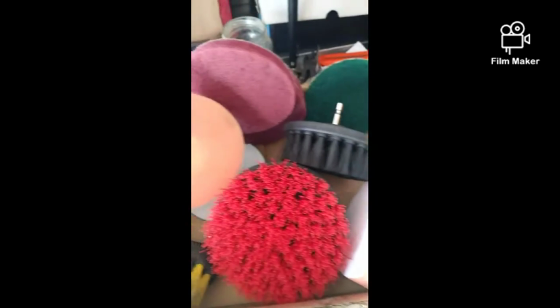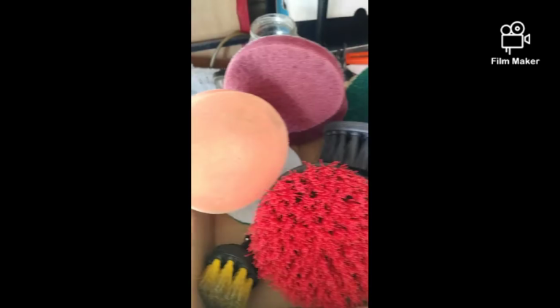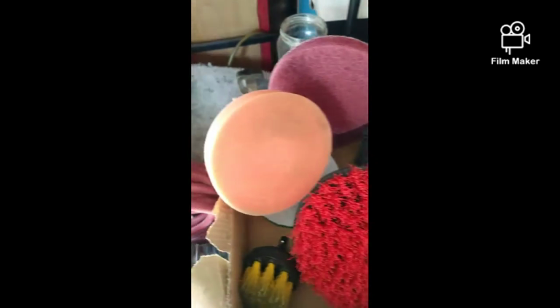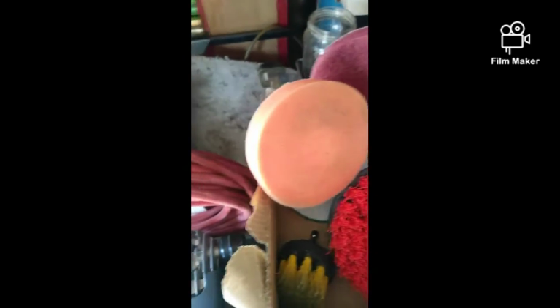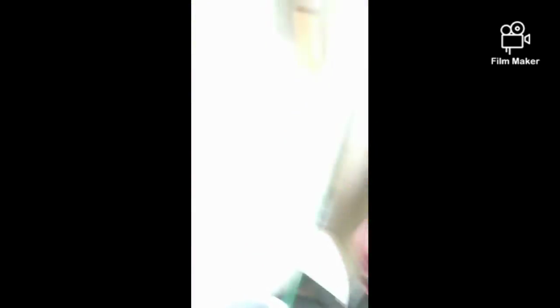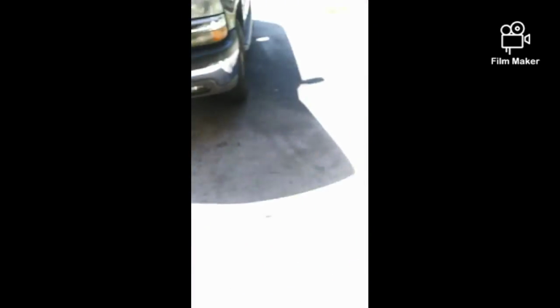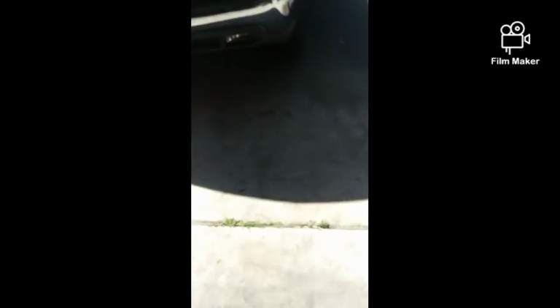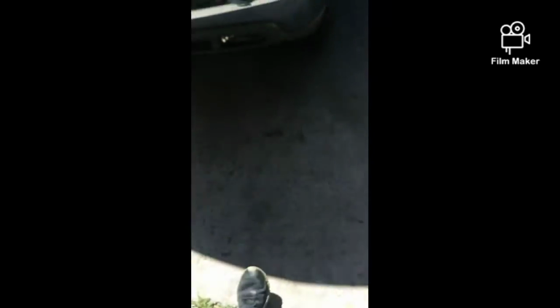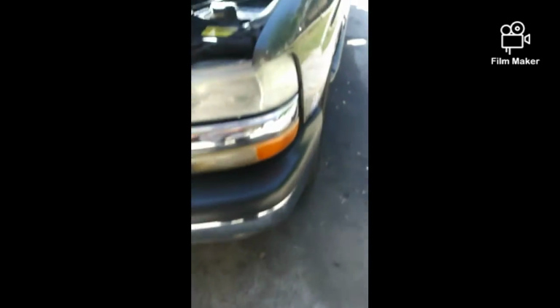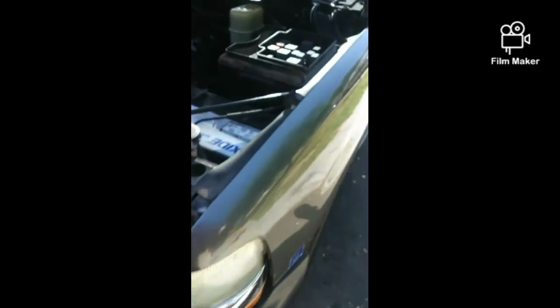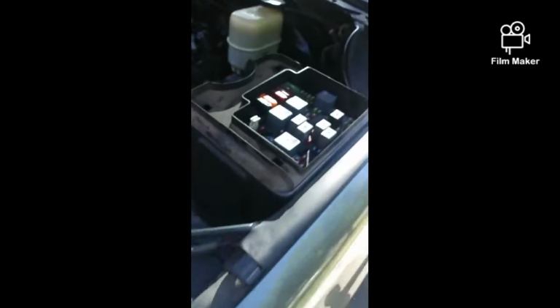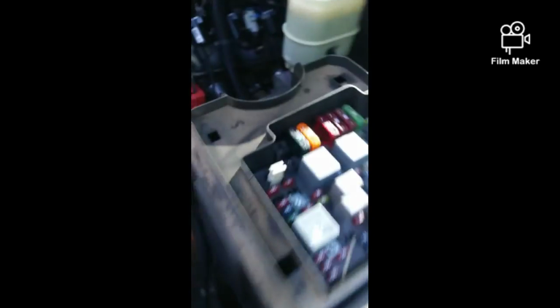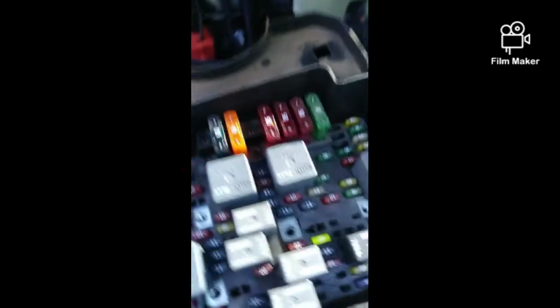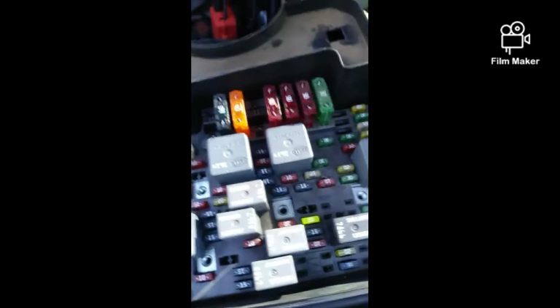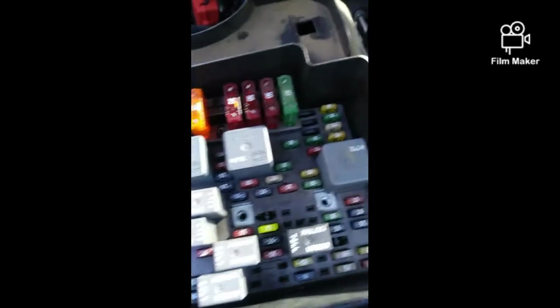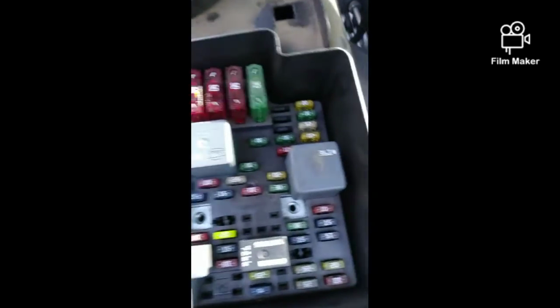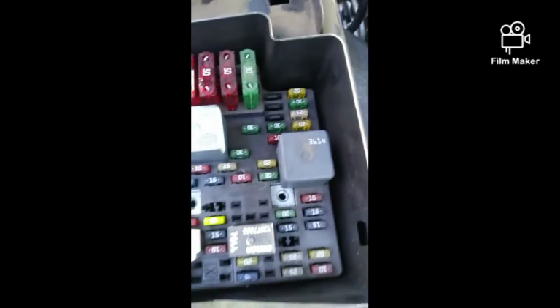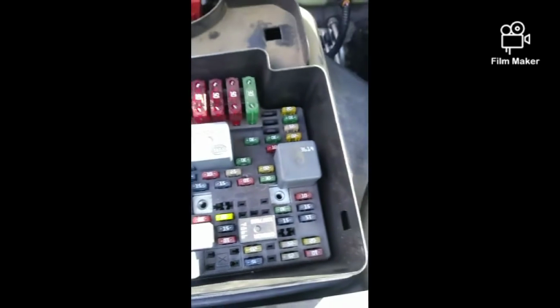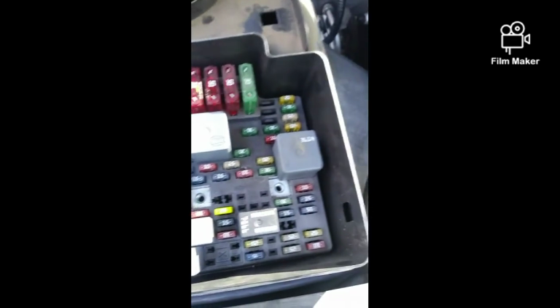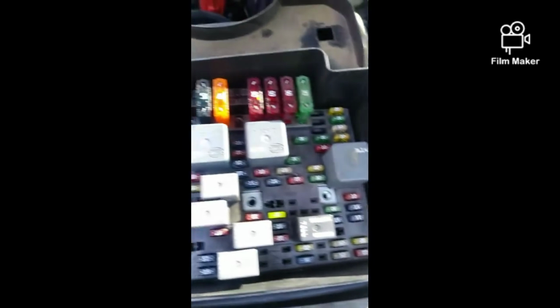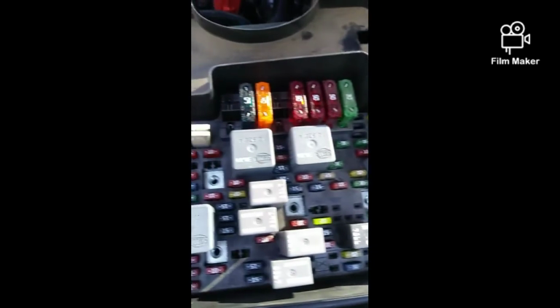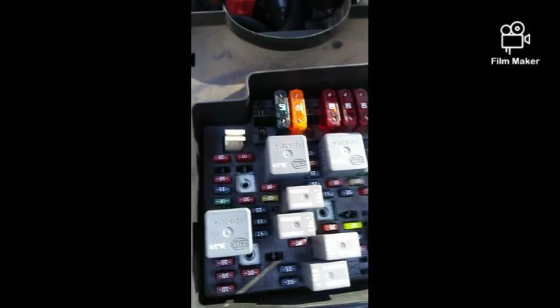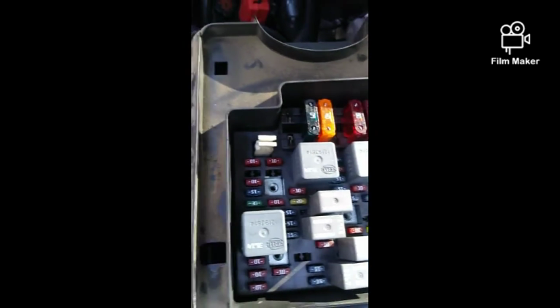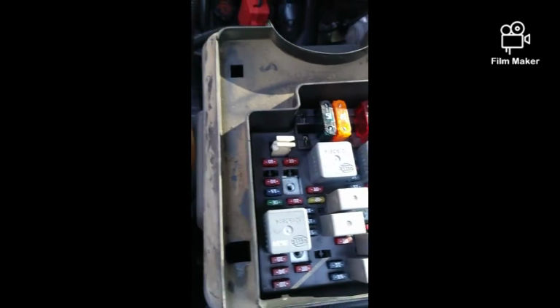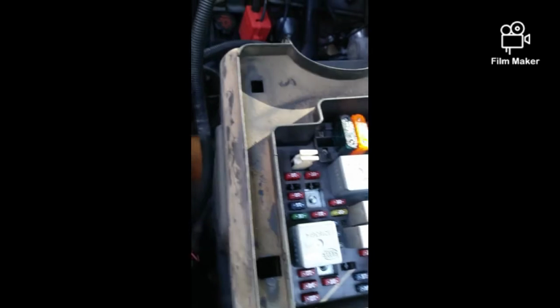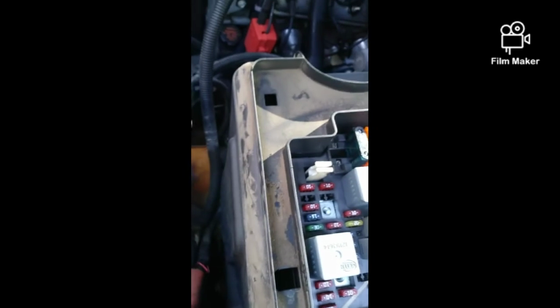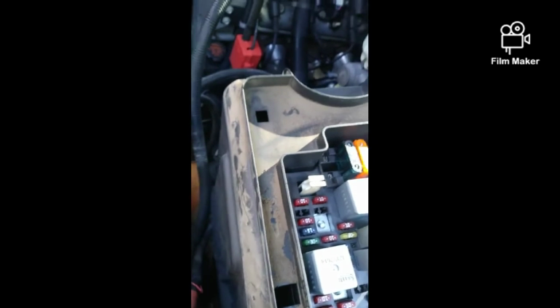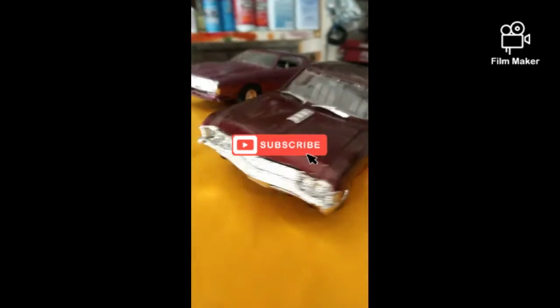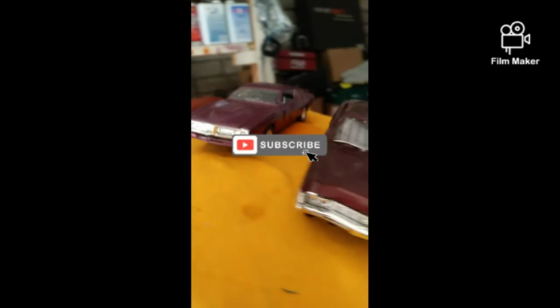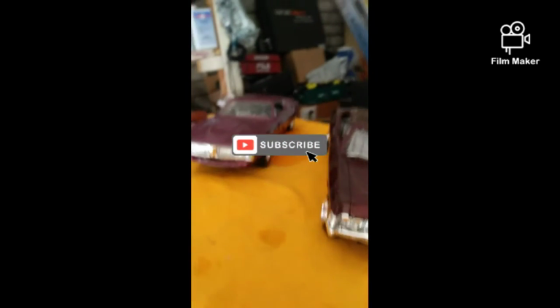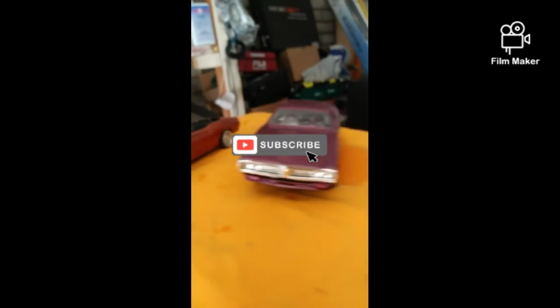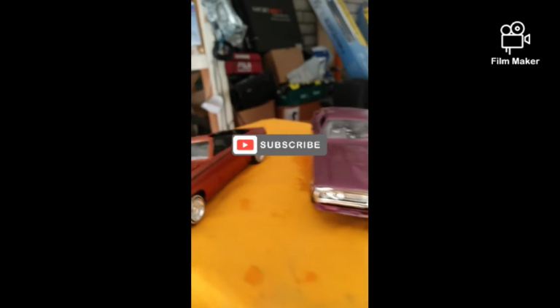It cleans your carpets and everything — does a great job. Want something to do? Pull out those fuses. I guarantee they're all going to be black with bad contact after 20 years. So please like and subscribe.